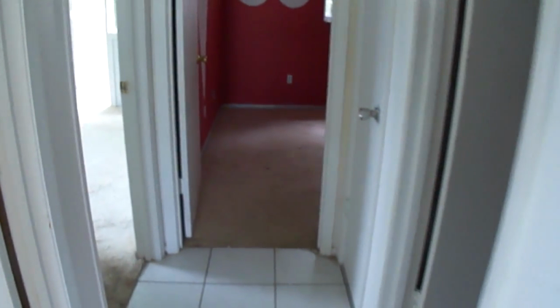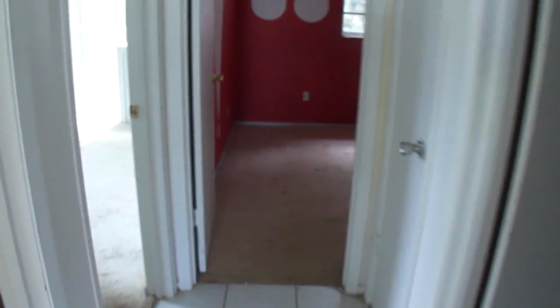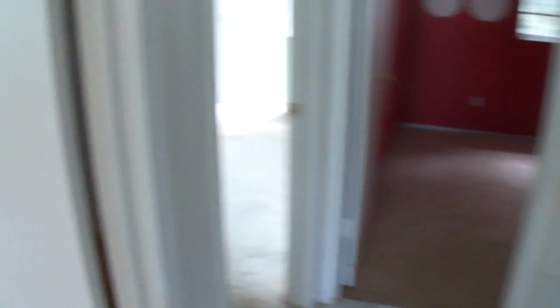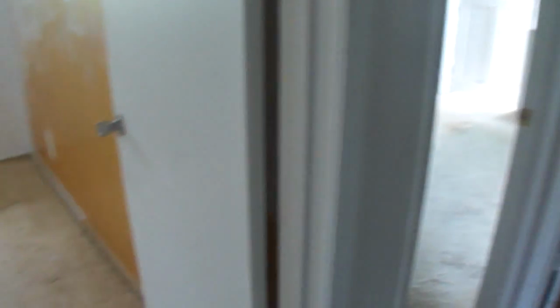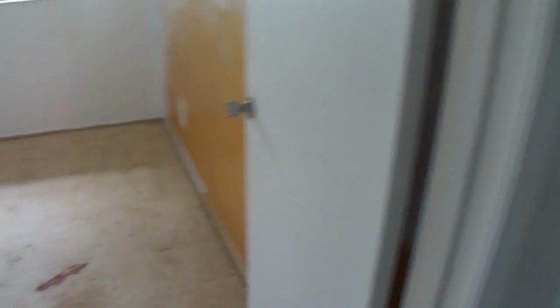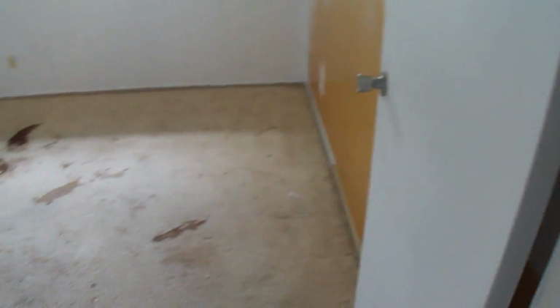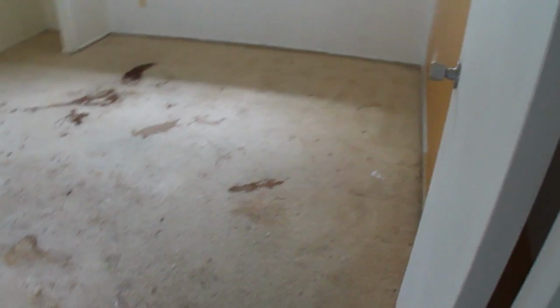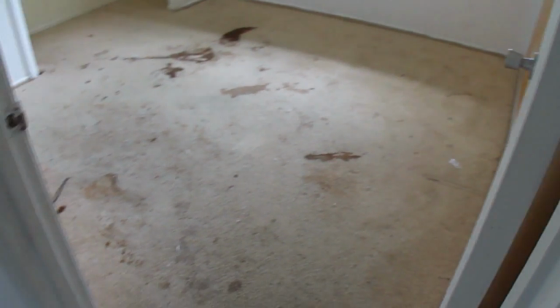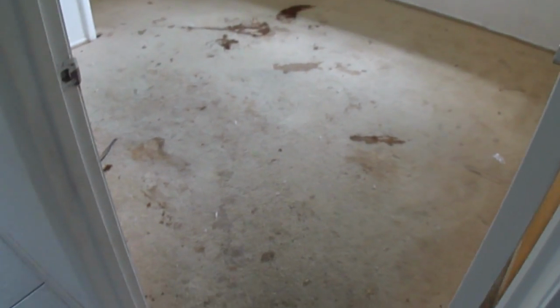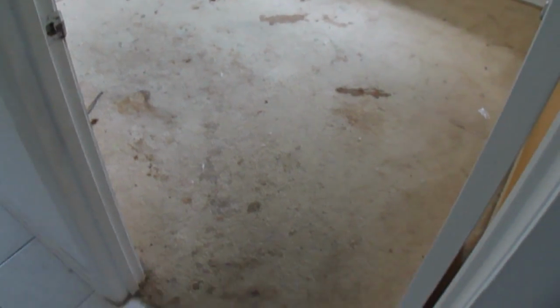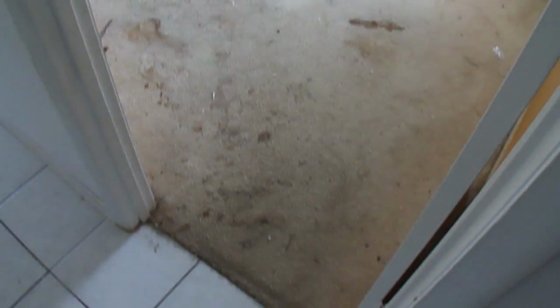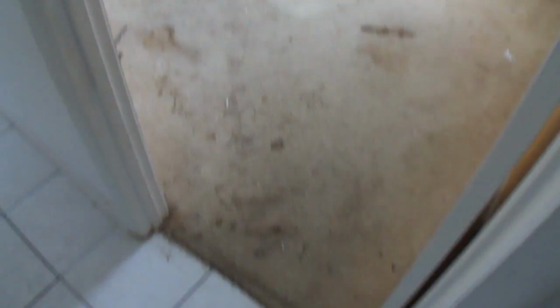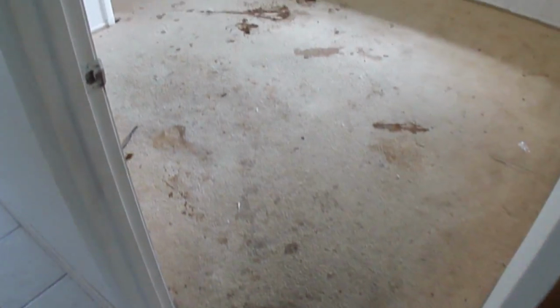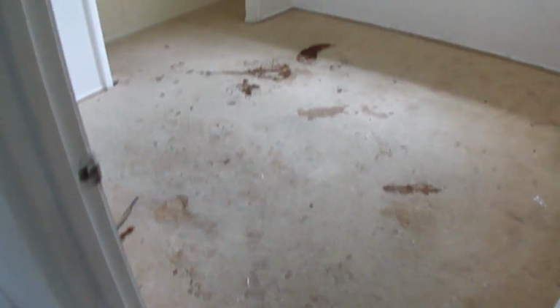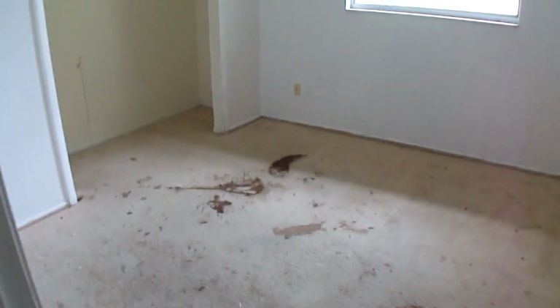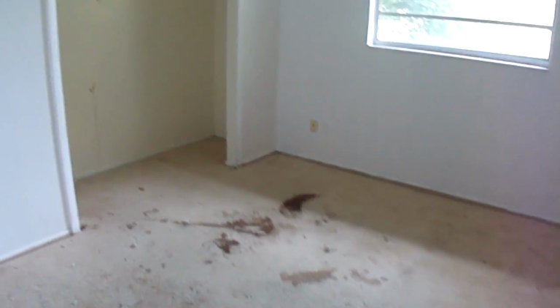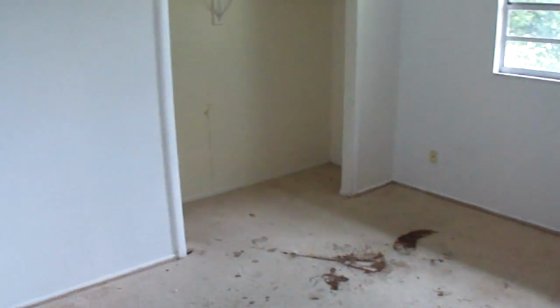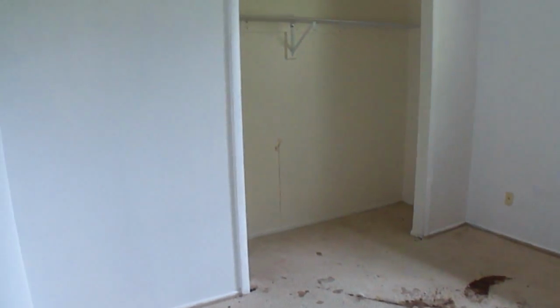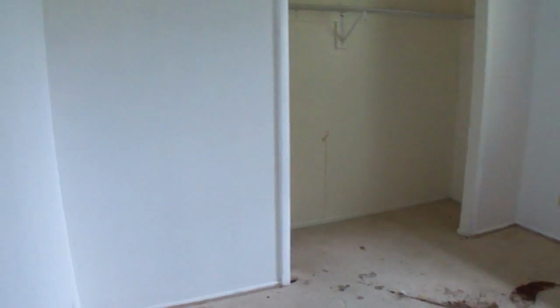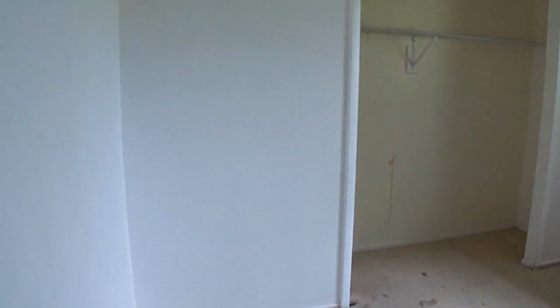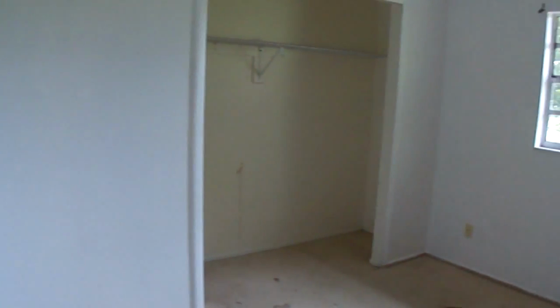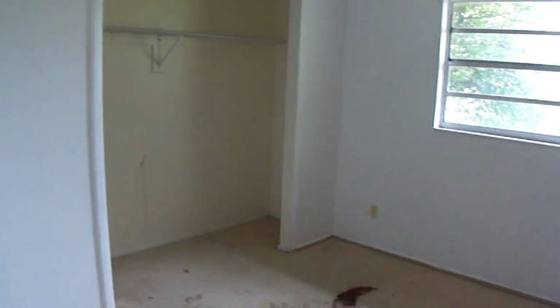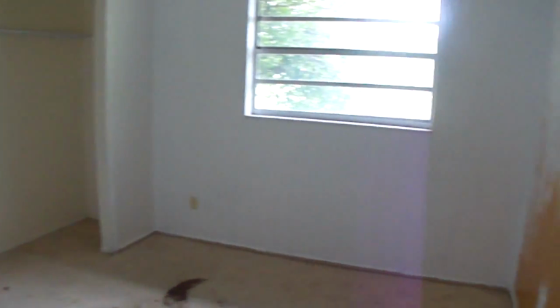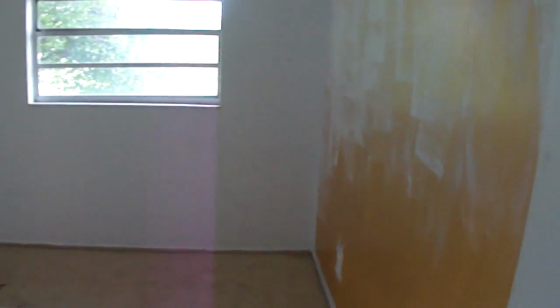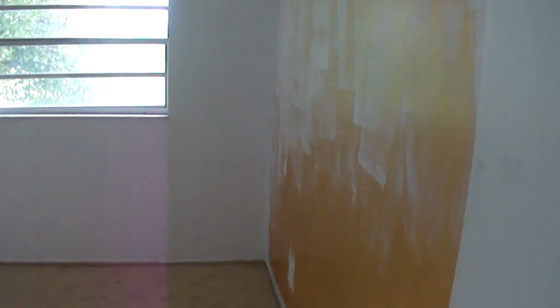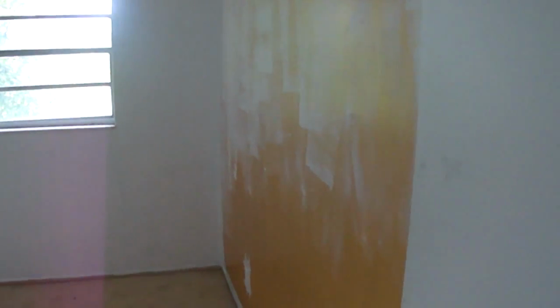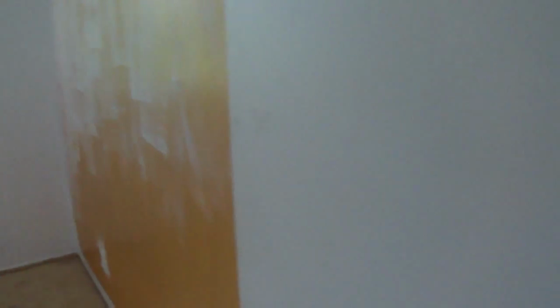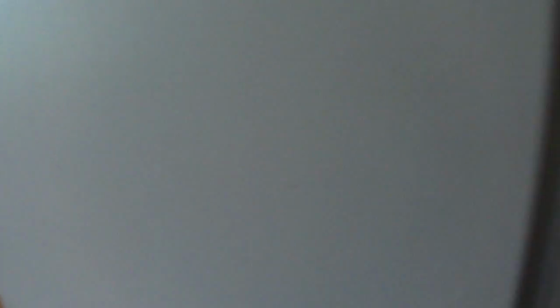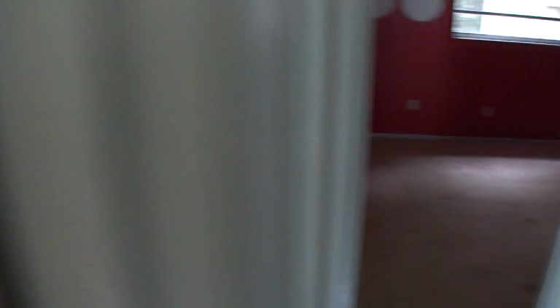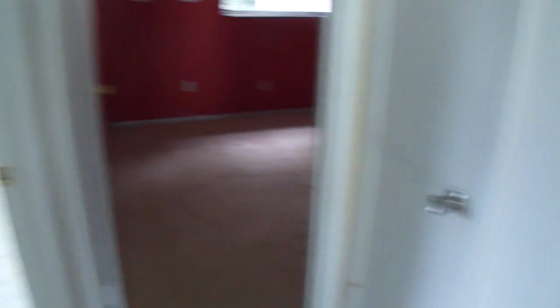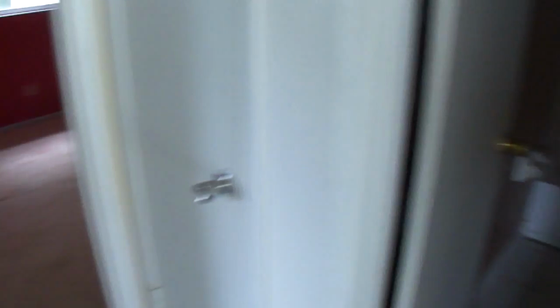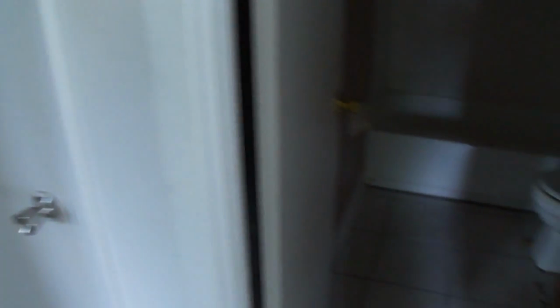Down the hall we have a bedroom. Carpets need to be replaced, walls painted of course. Across from there we have the bathroom.